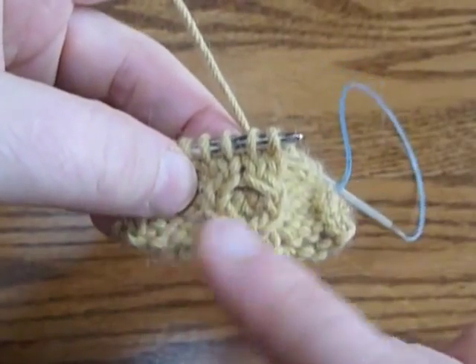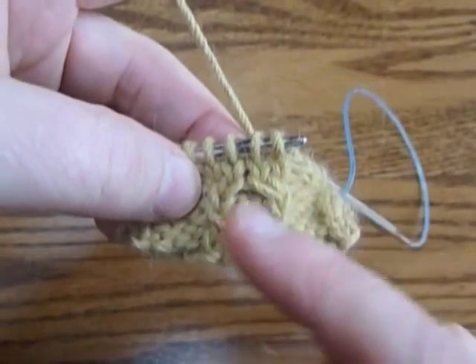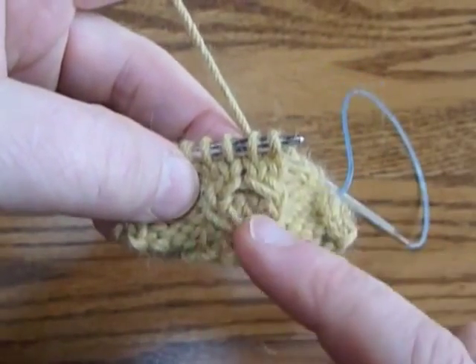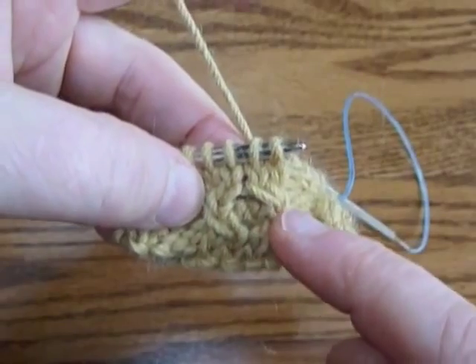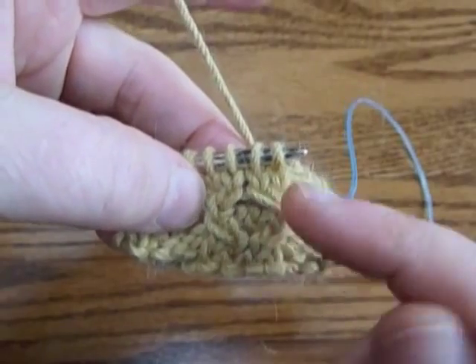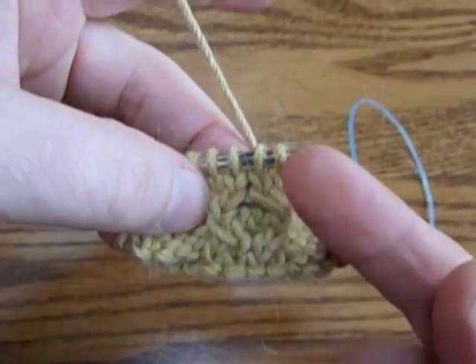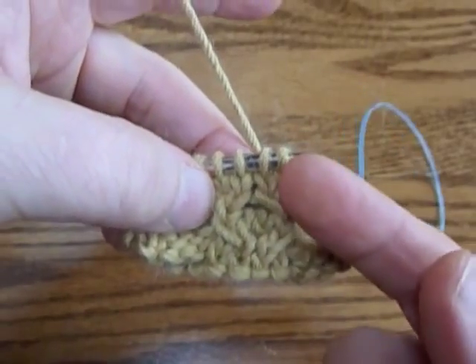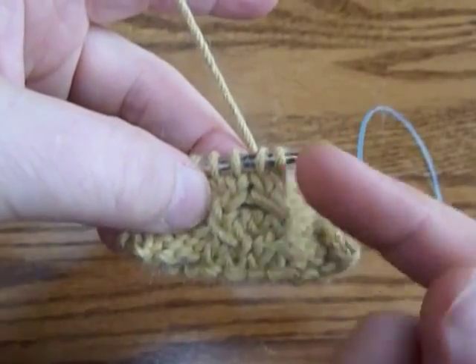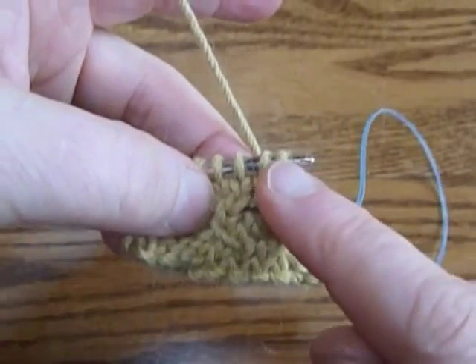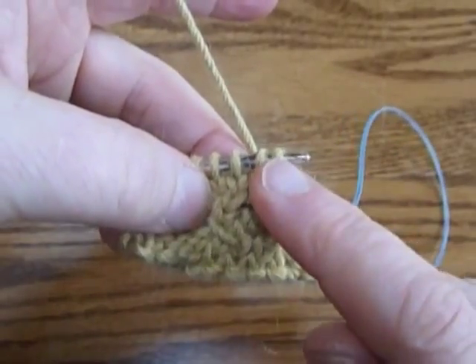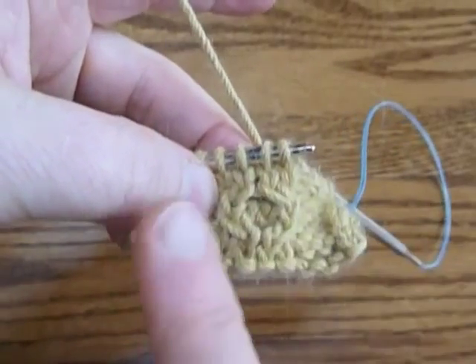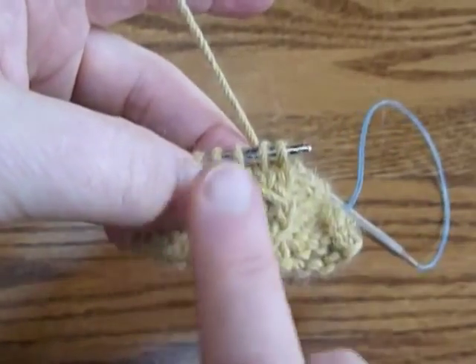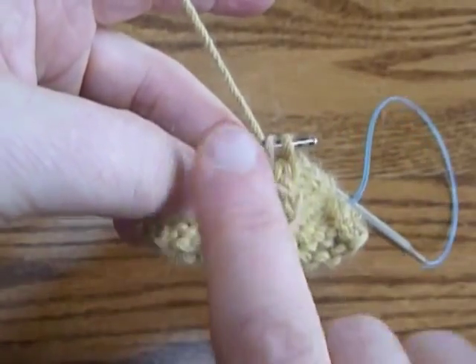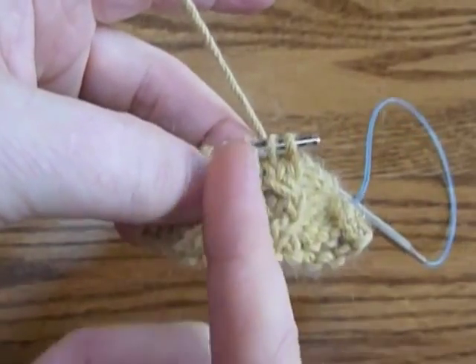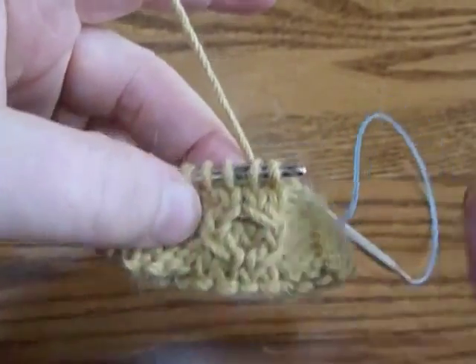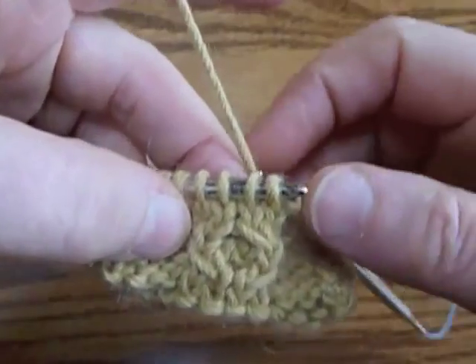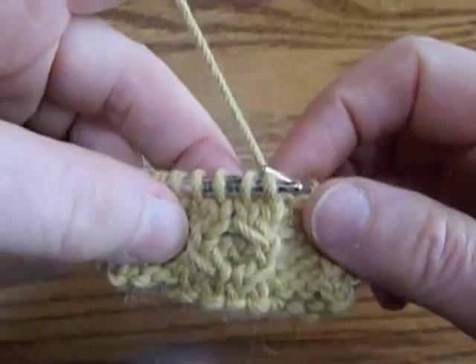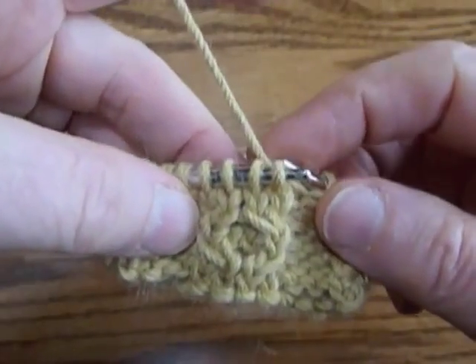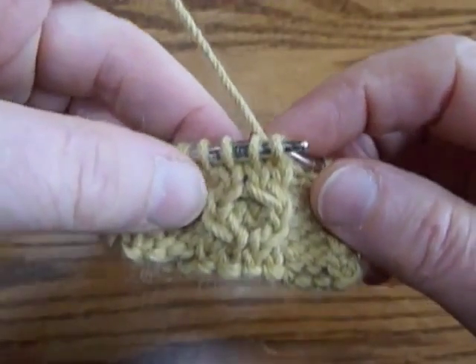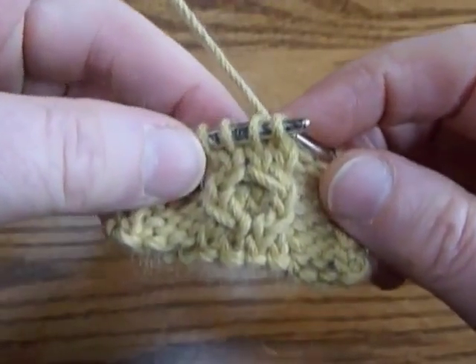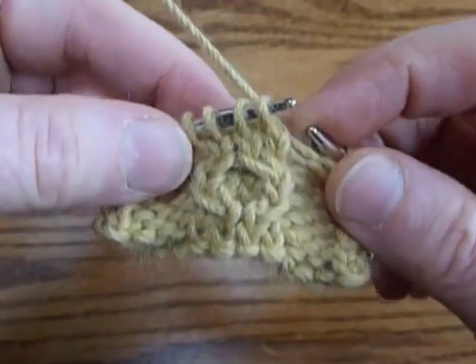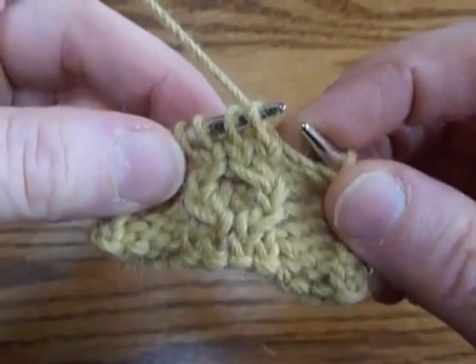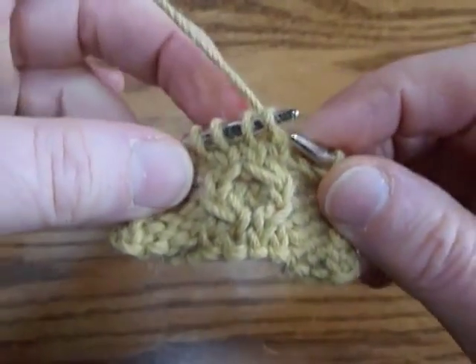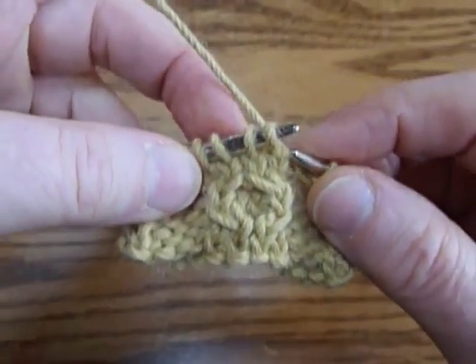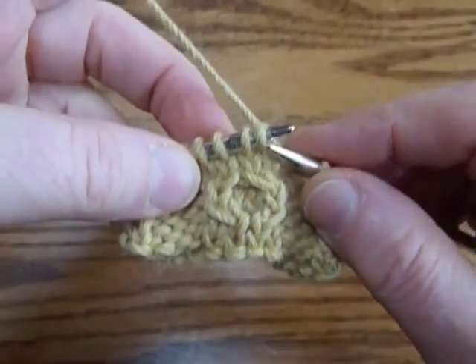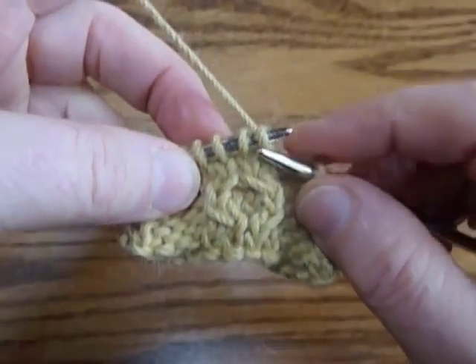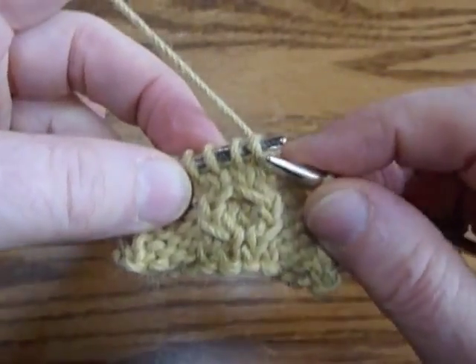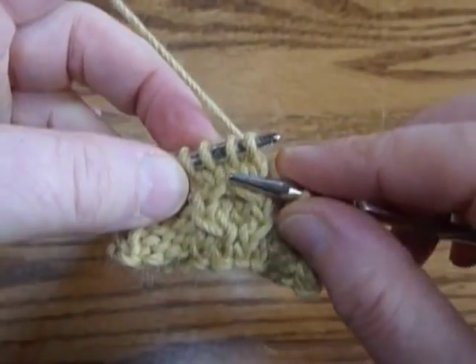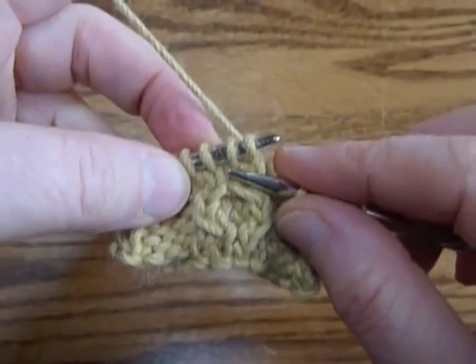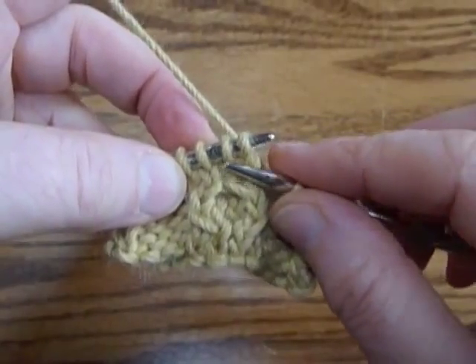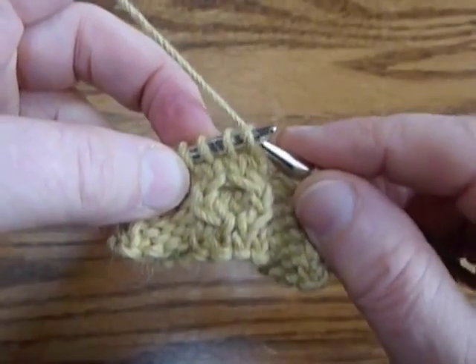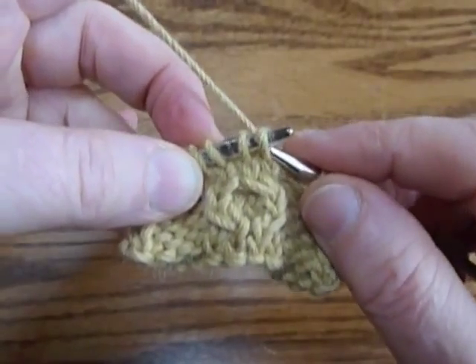Then you knit a plain round and then this pair moves to the left and this one moves to the right. It's easy to do. I've done another plain round so it's time to do a right cross.